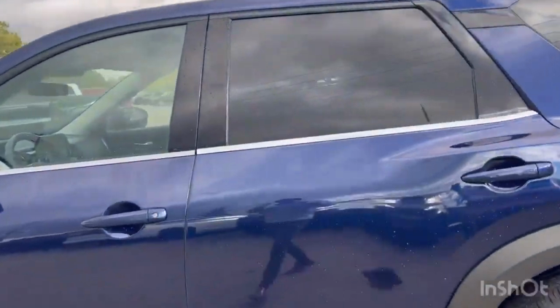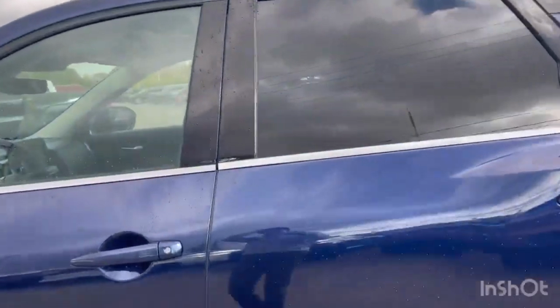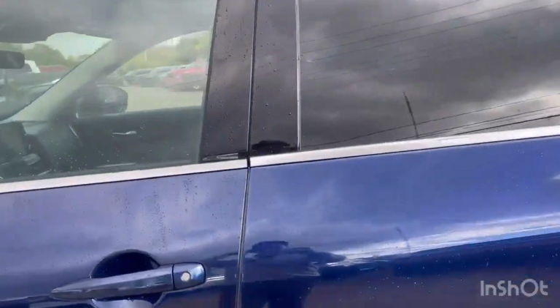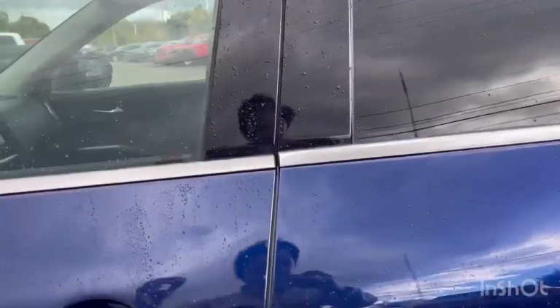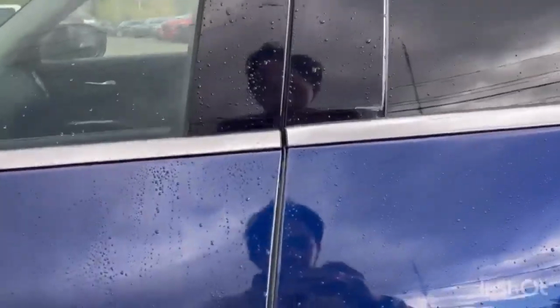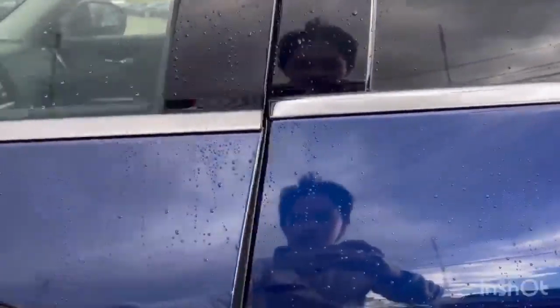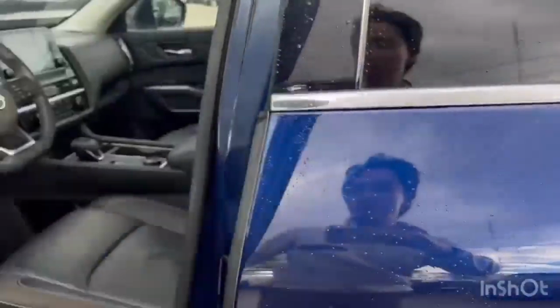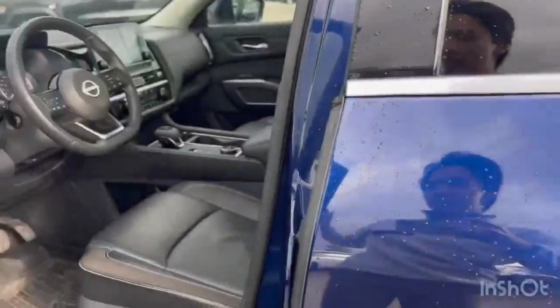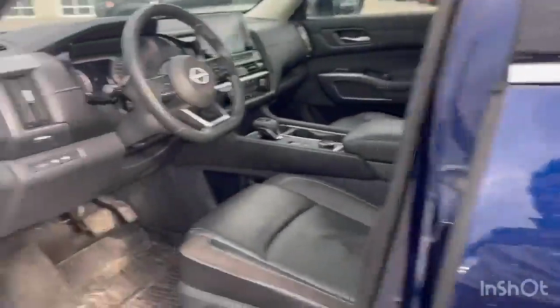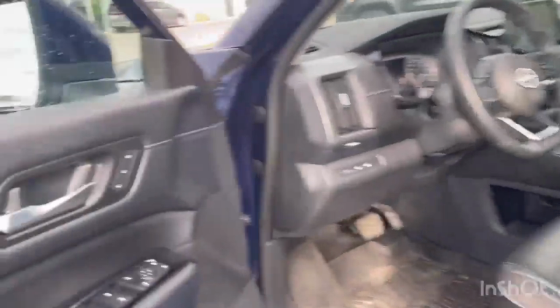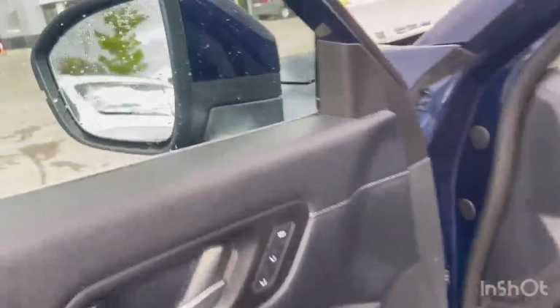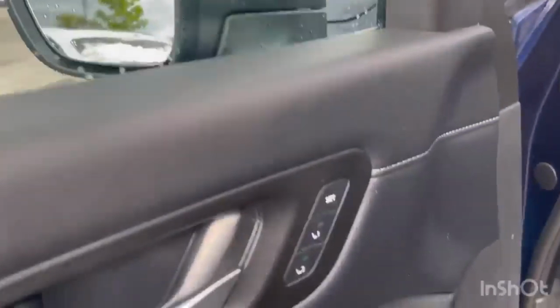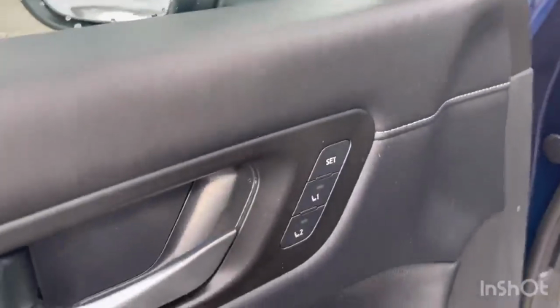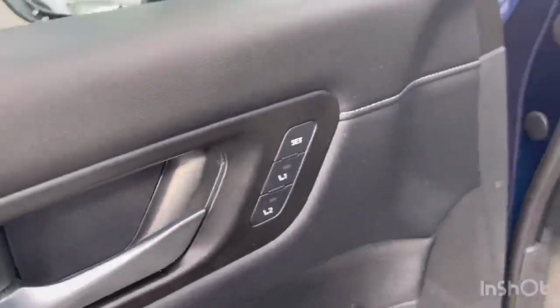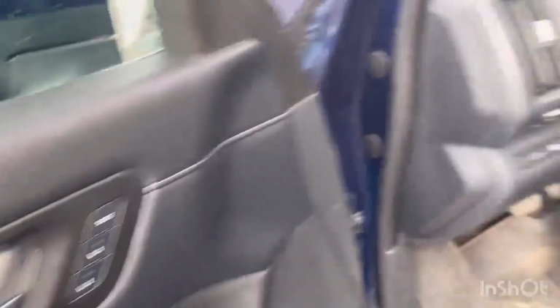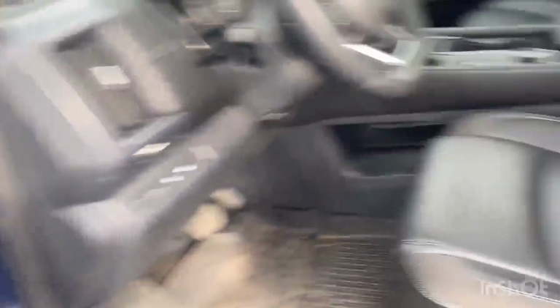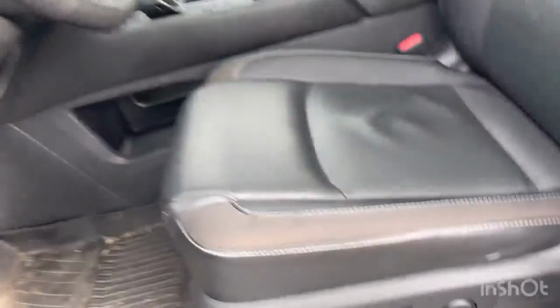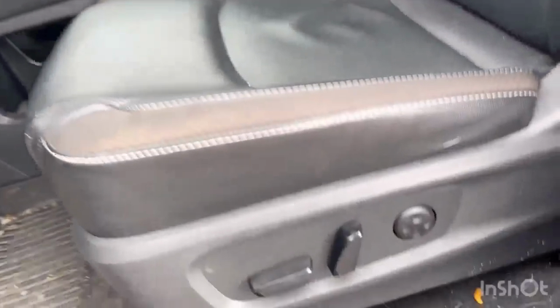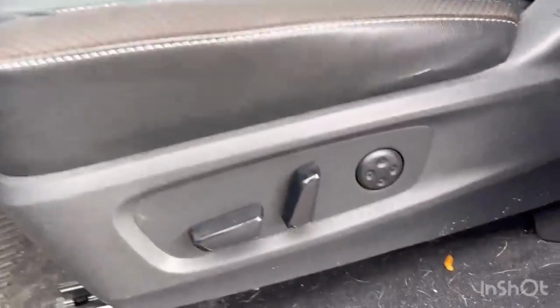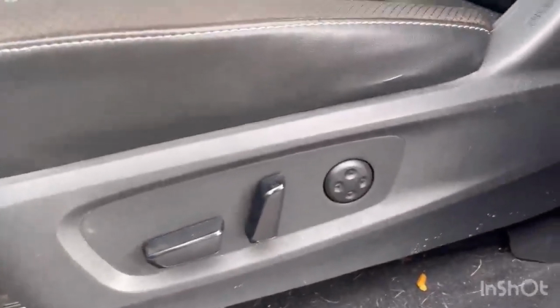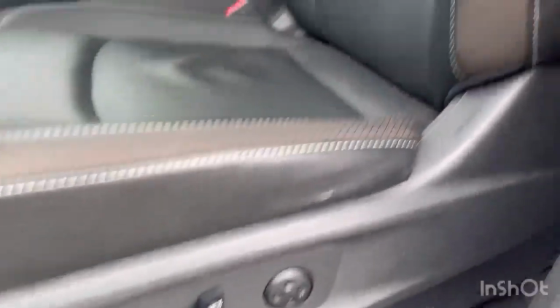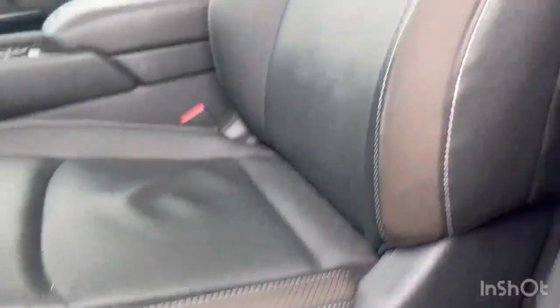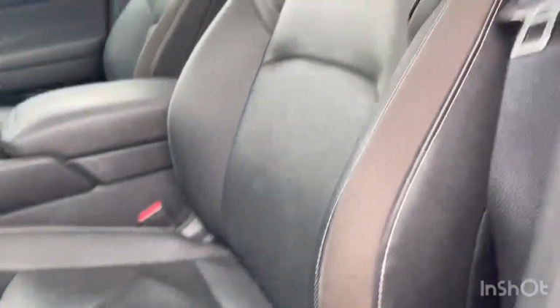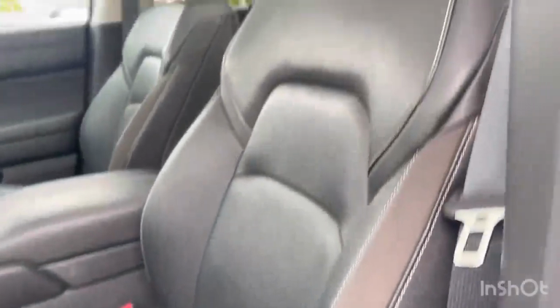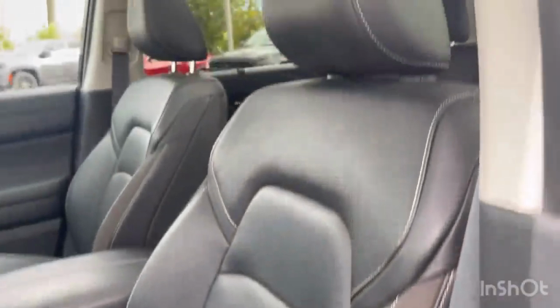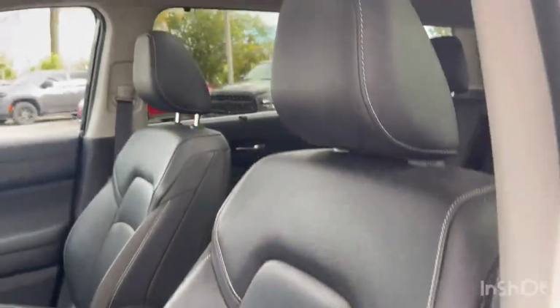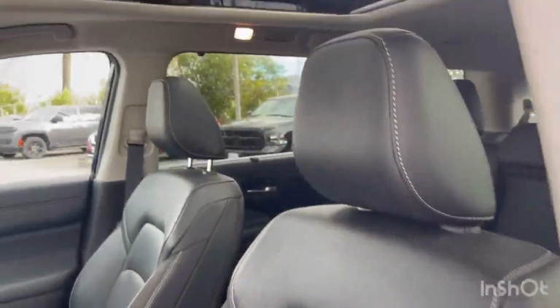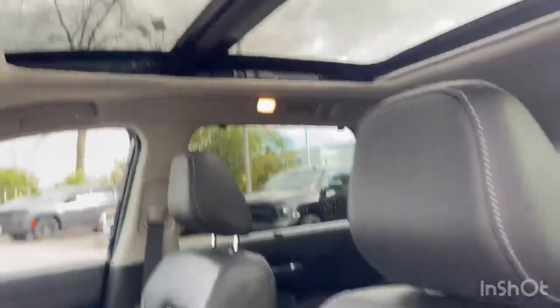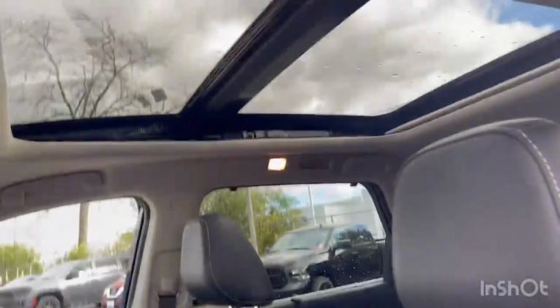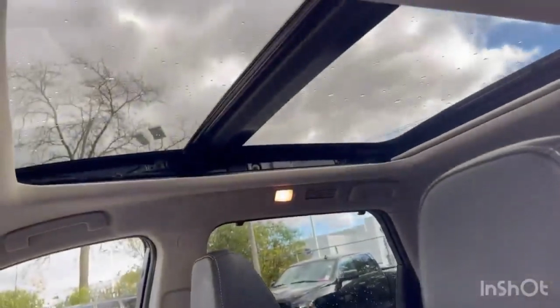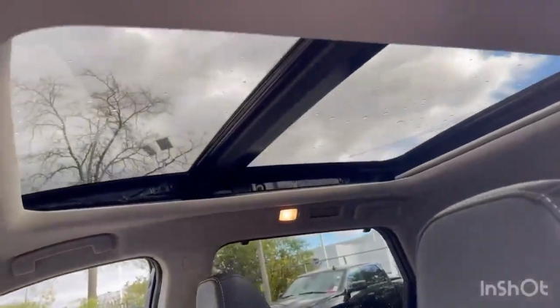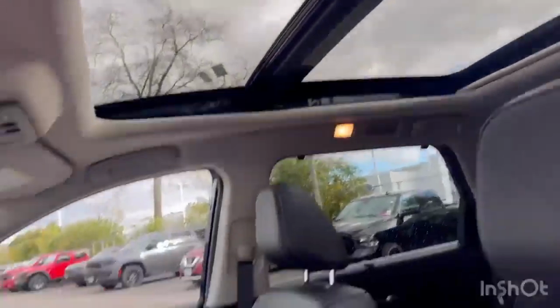Moving on into the interior. Keyless entry. Memory seating for the driver. Leather interior with power driver seat. And a nice panoramic sunroof.